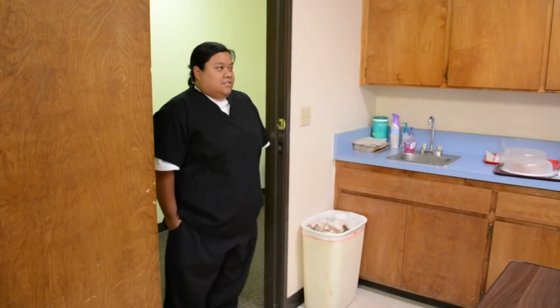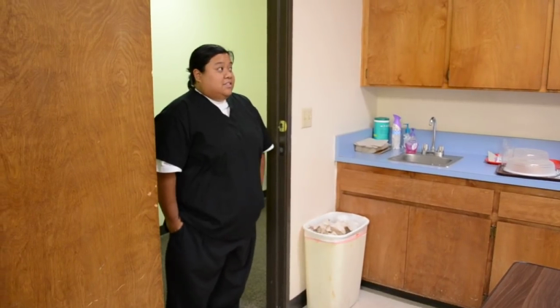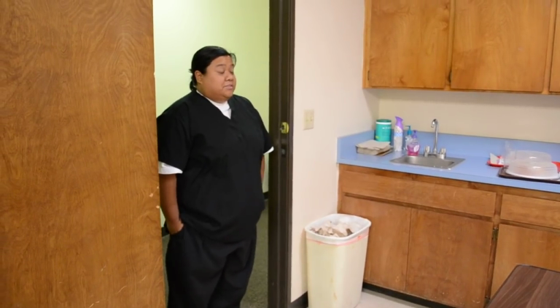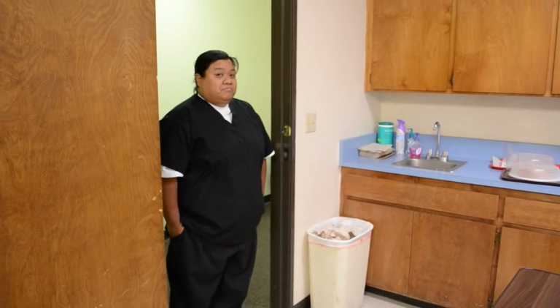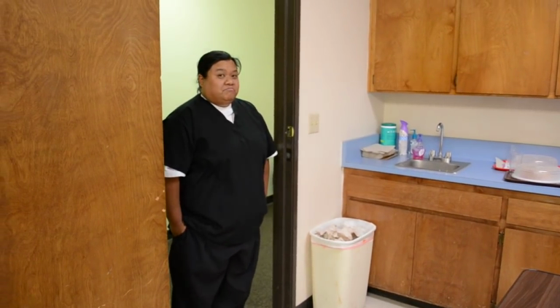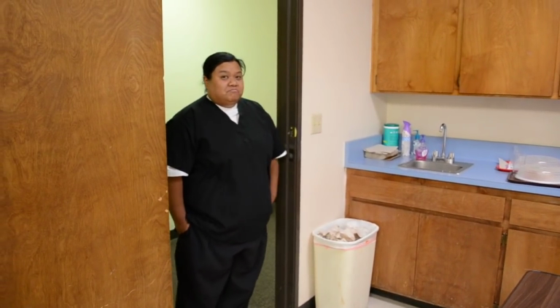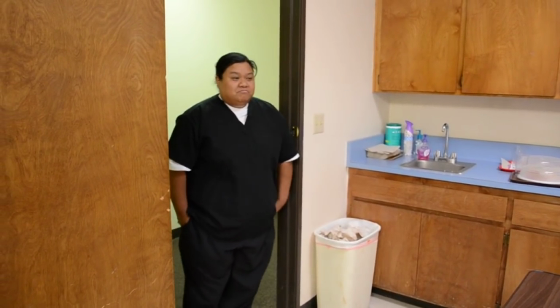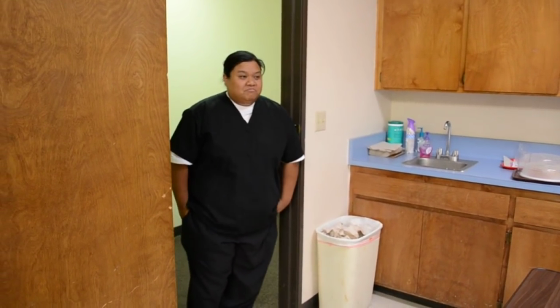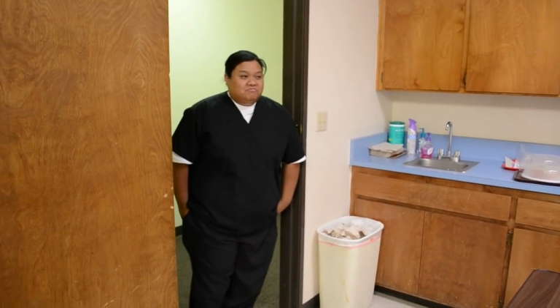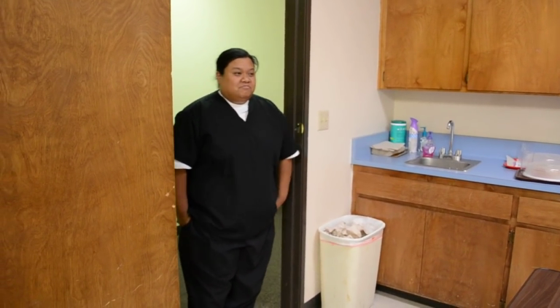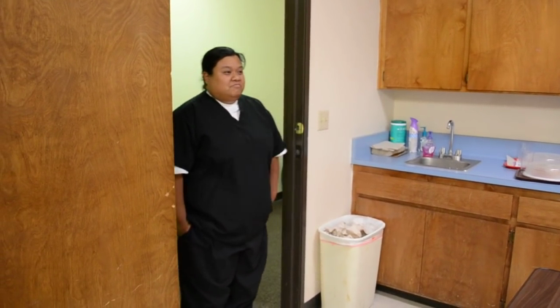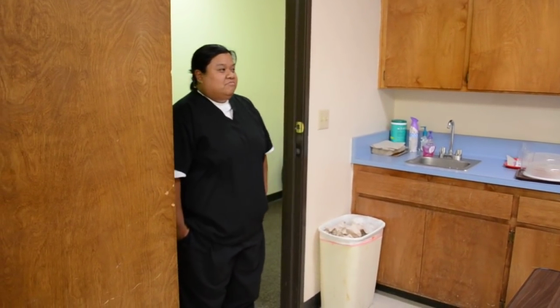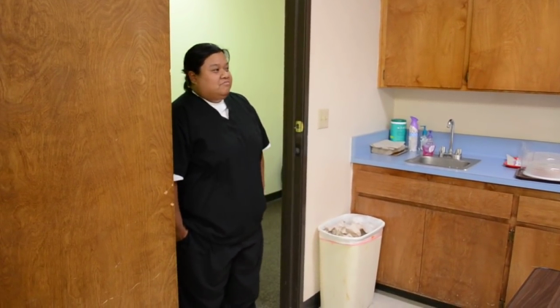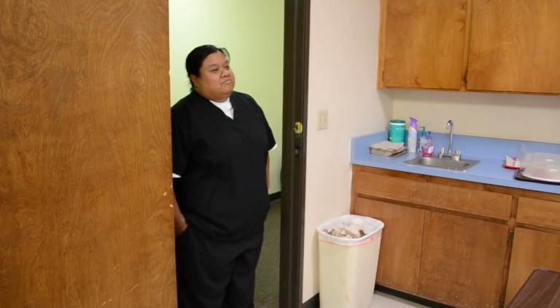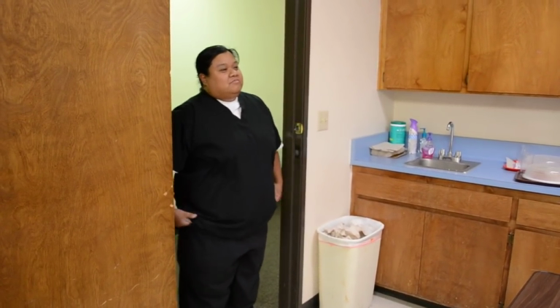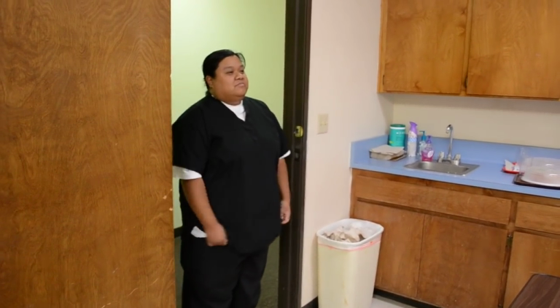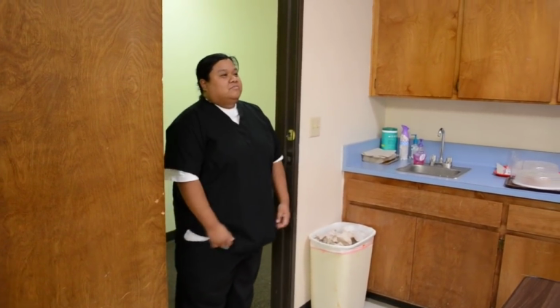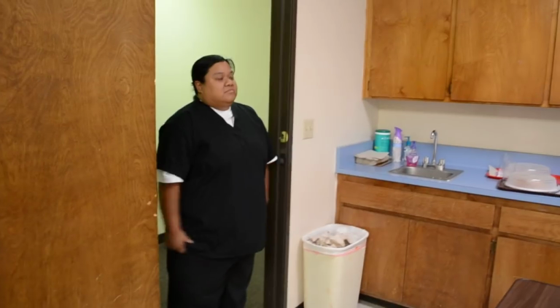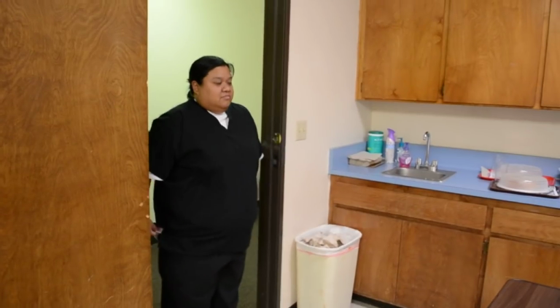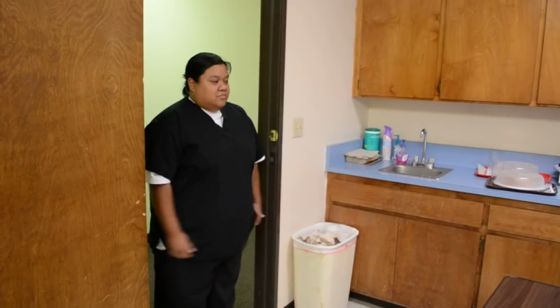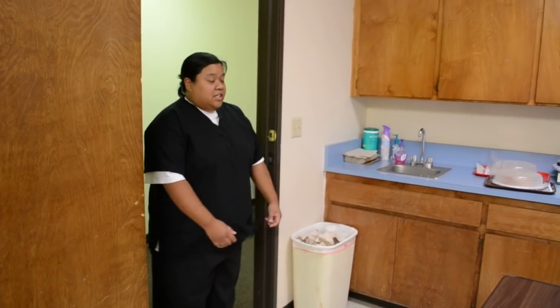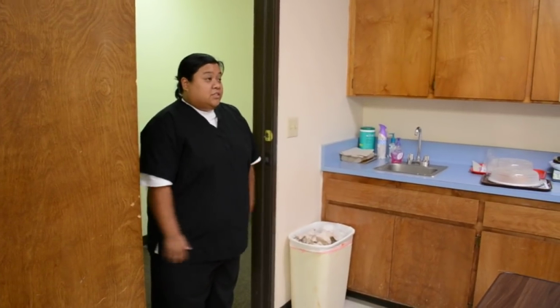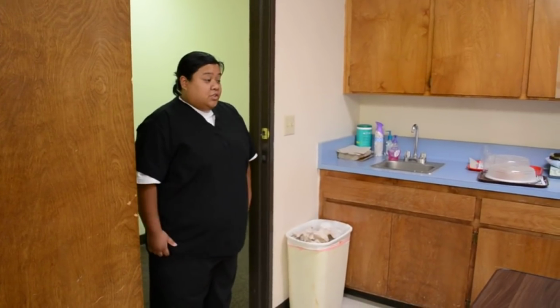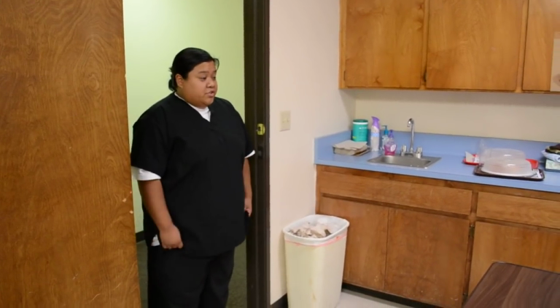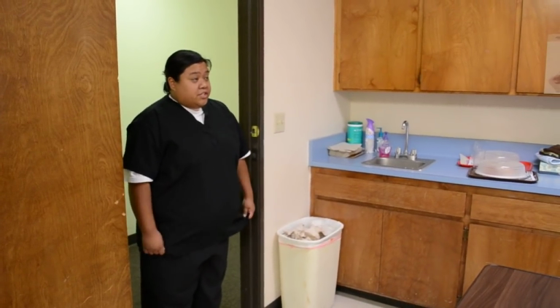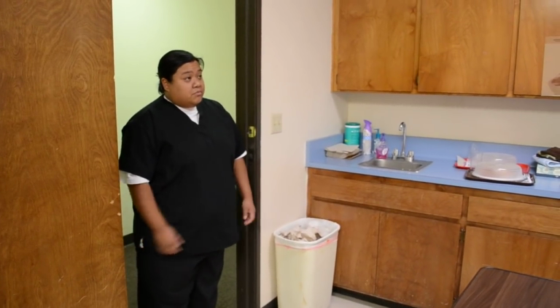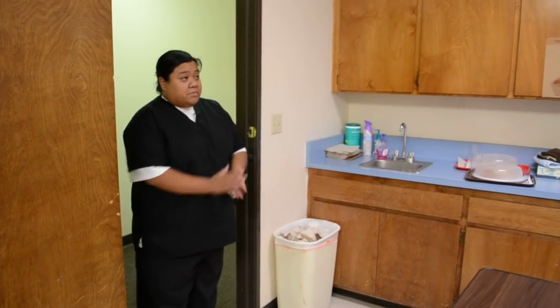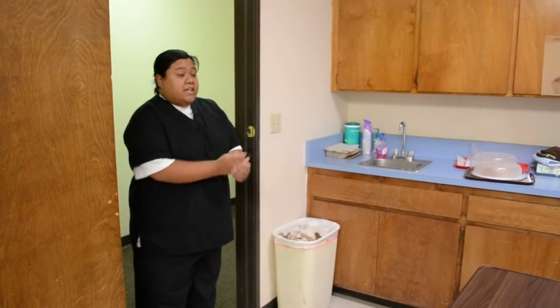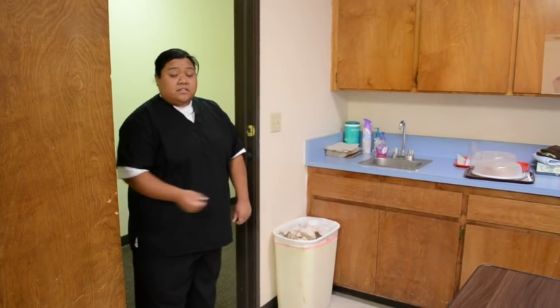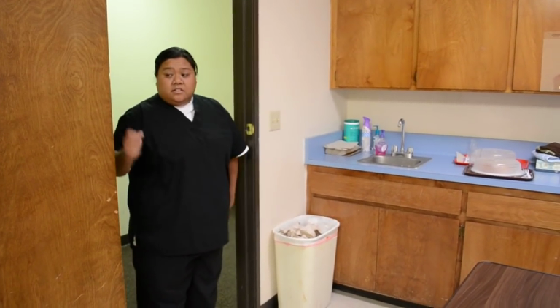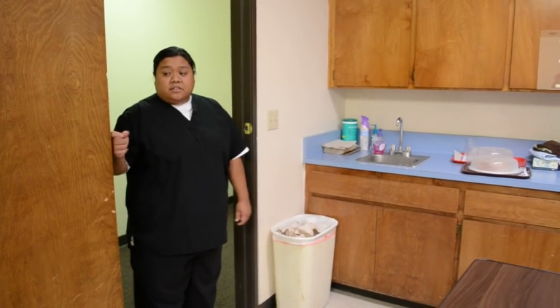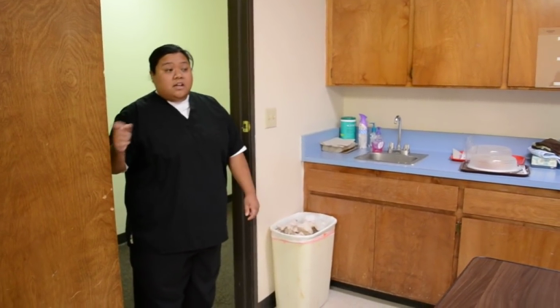Skill number 16: serve the meal tray and feed the paralyzed resident. So do your introduction, wash your hands, then knock, knock, knock.